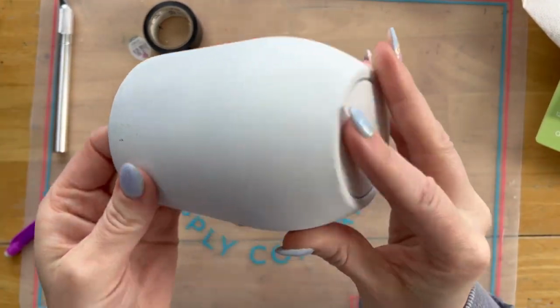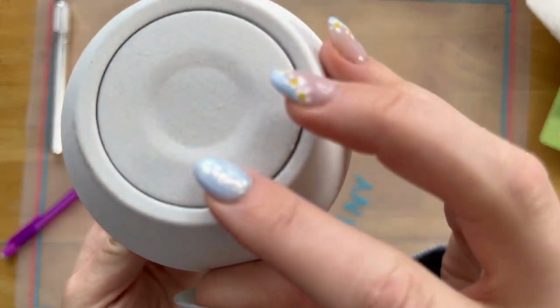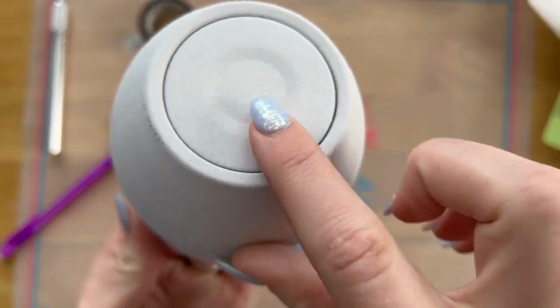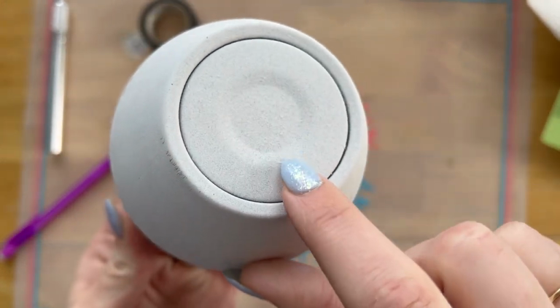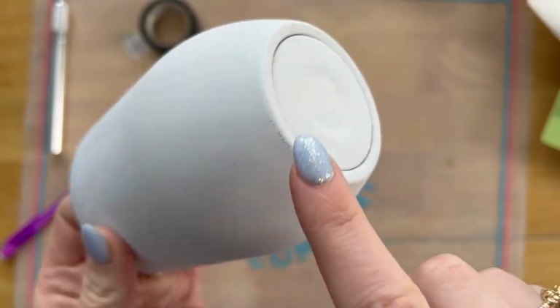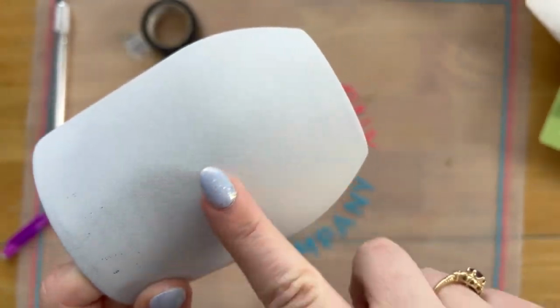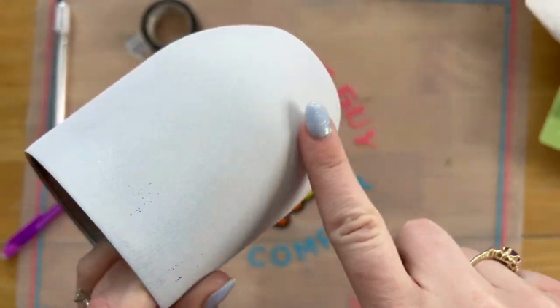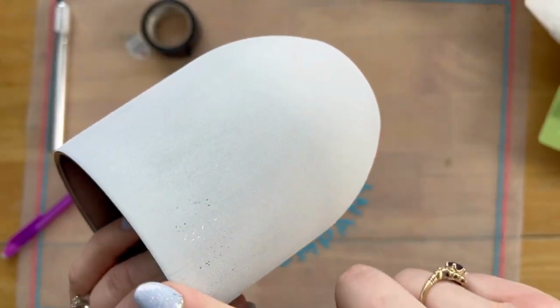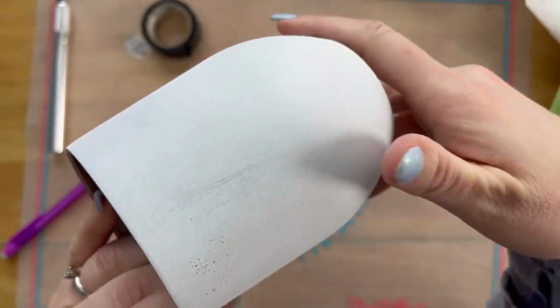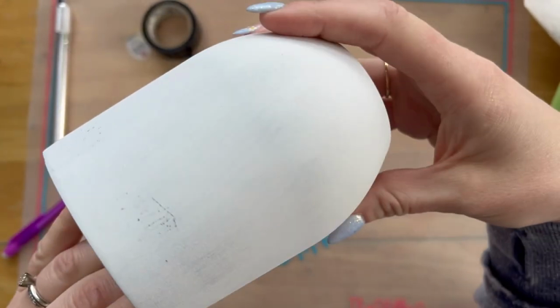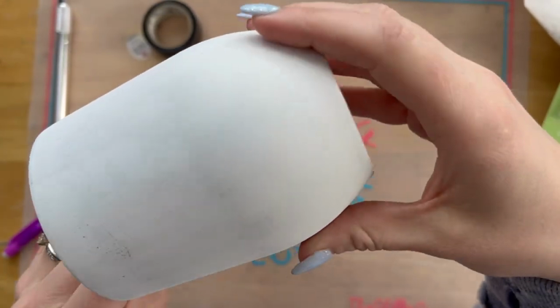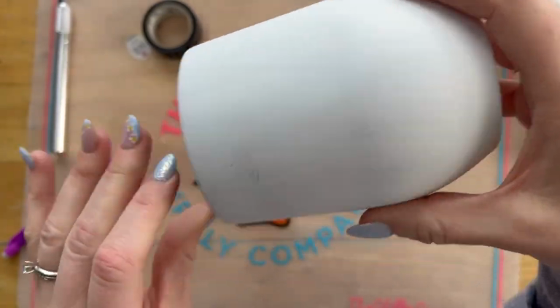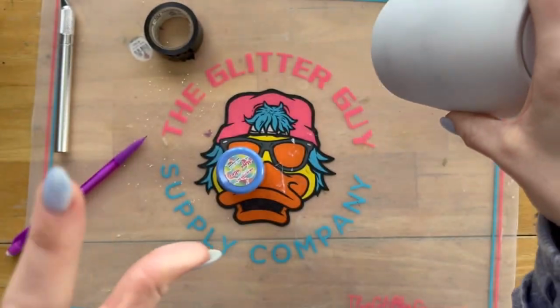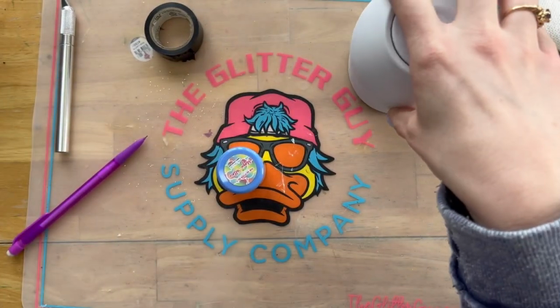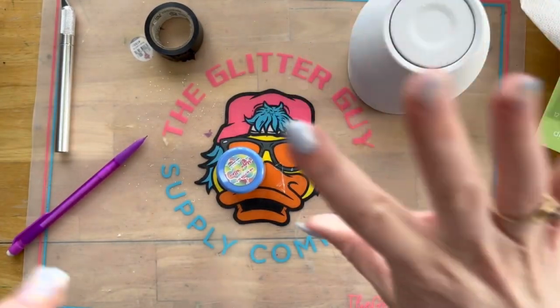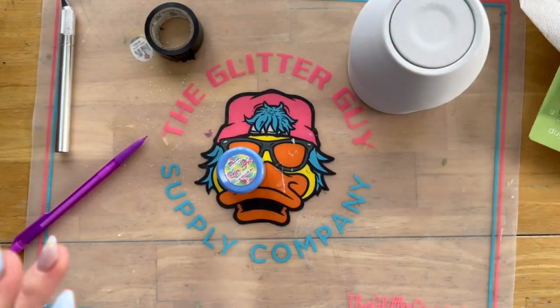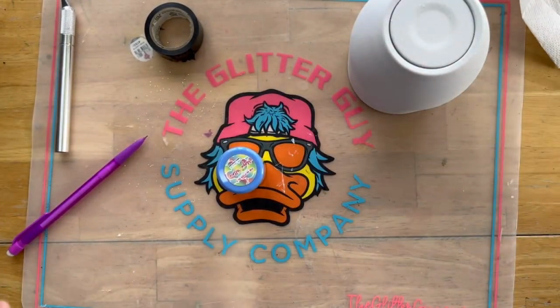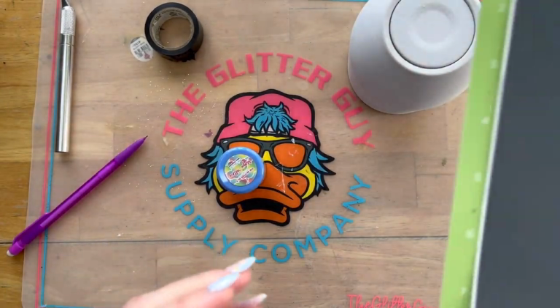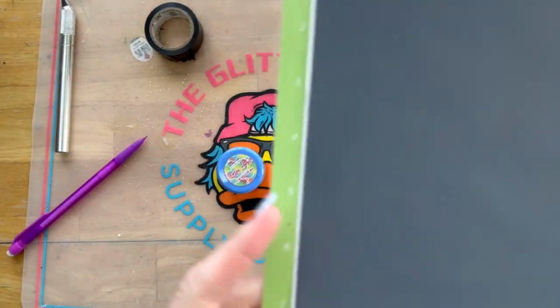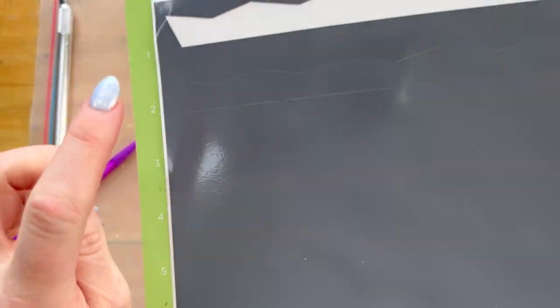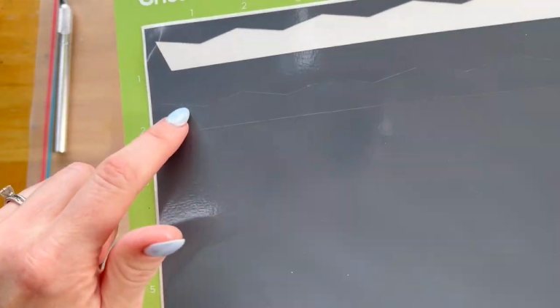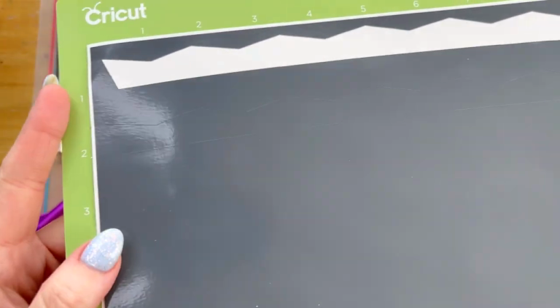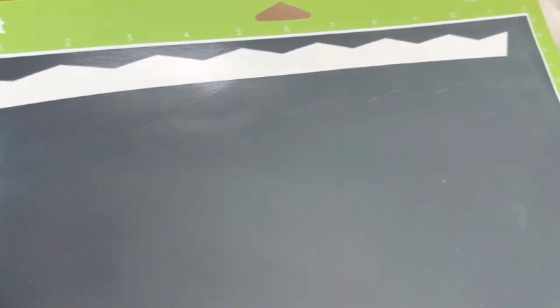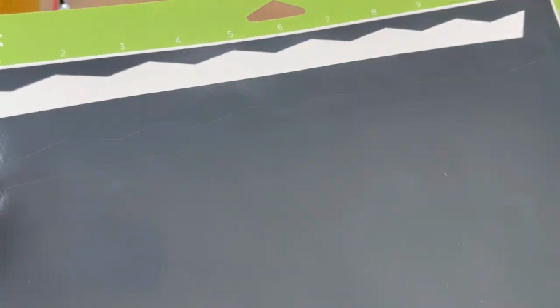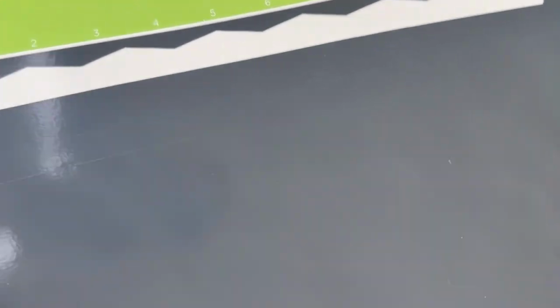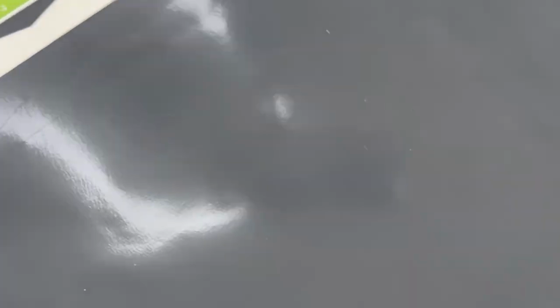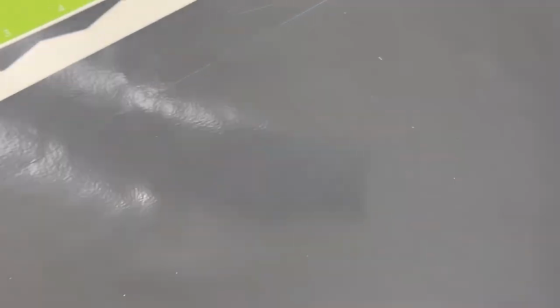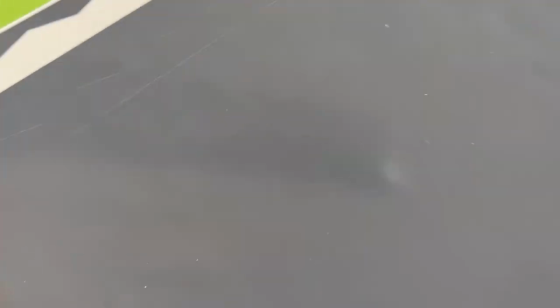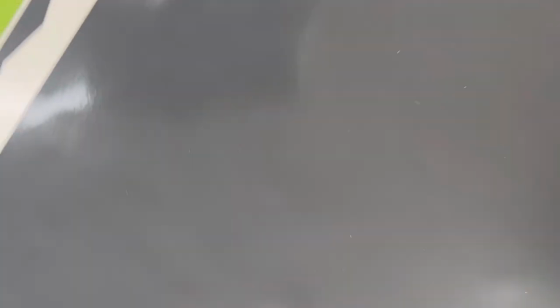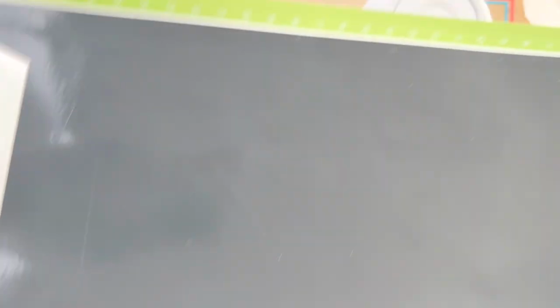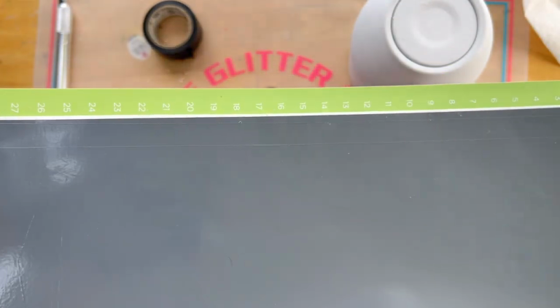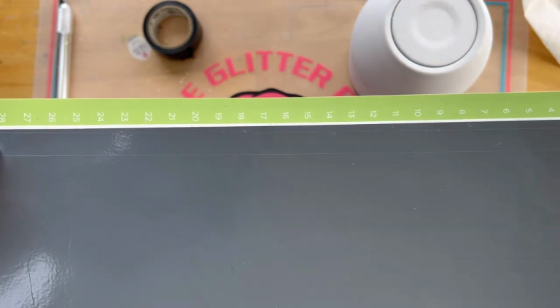Pencil tumblers have been around for years. I am not claiming to have invented this style. The wine pencil tumblers are a bestseller in my group. I've had some people ask for a tutorial, so I figured I would show you guys because they are absolutely precious.